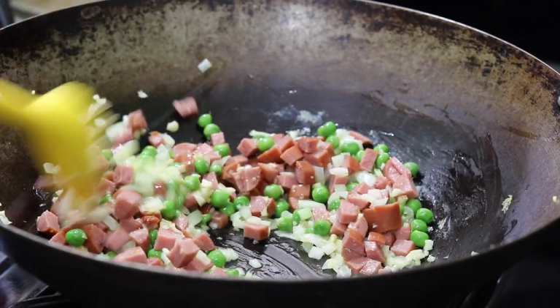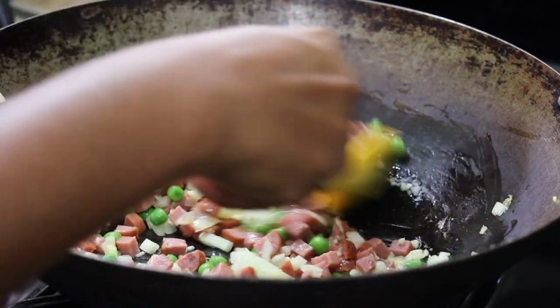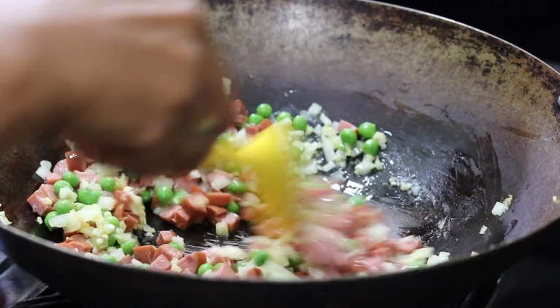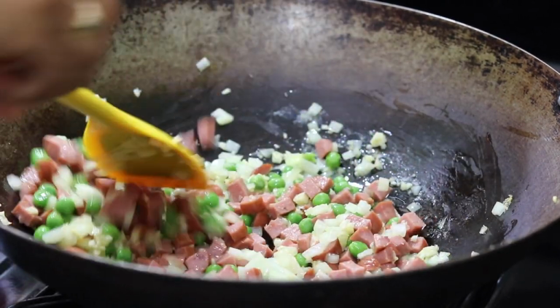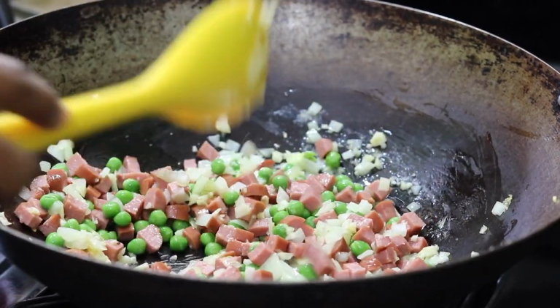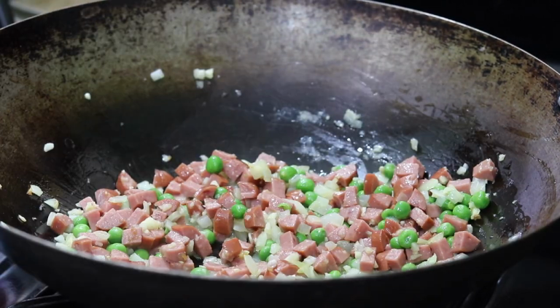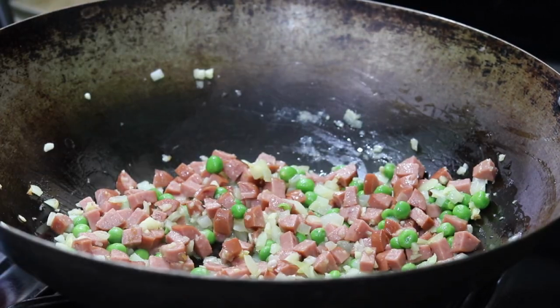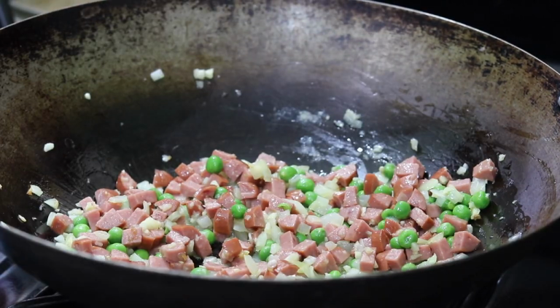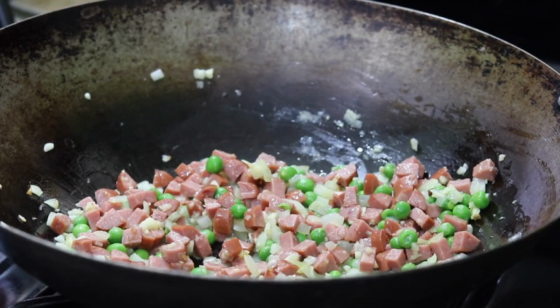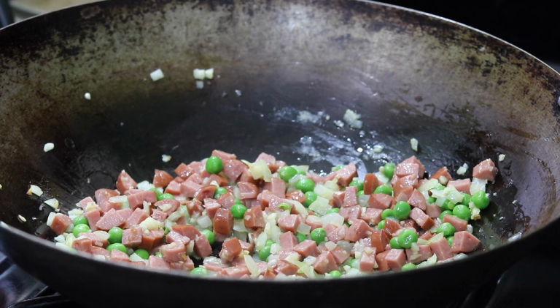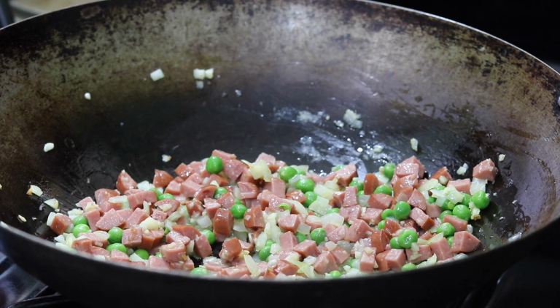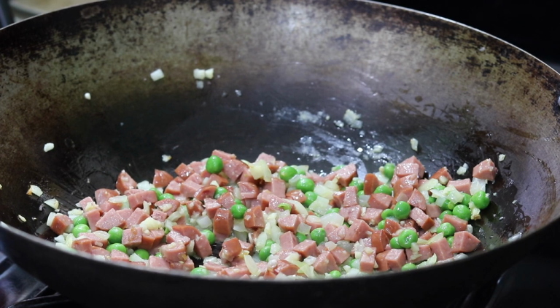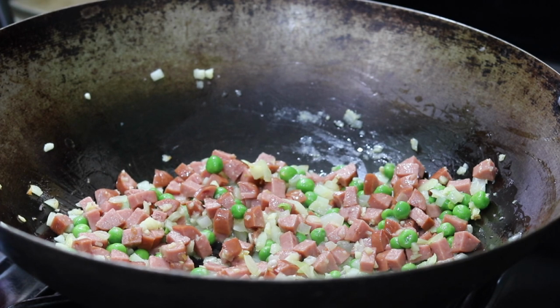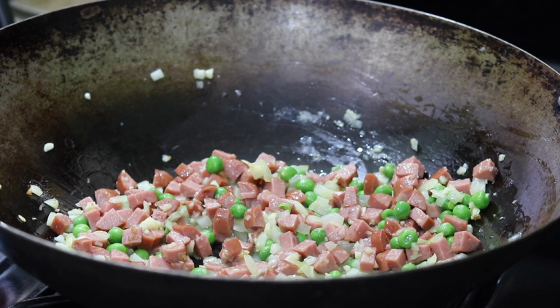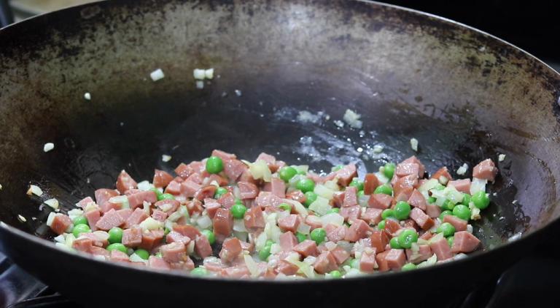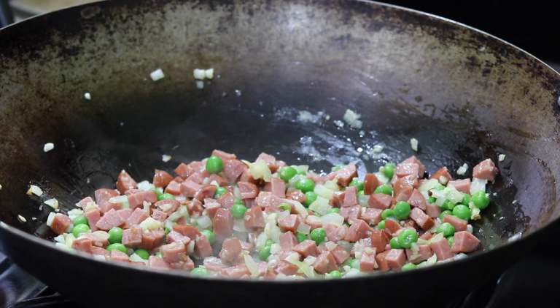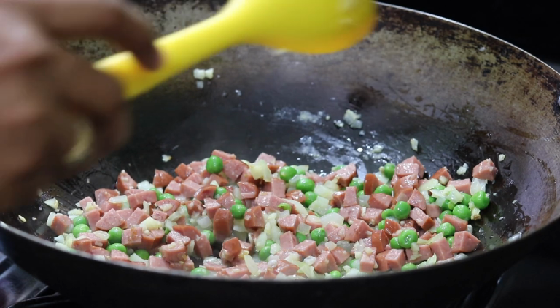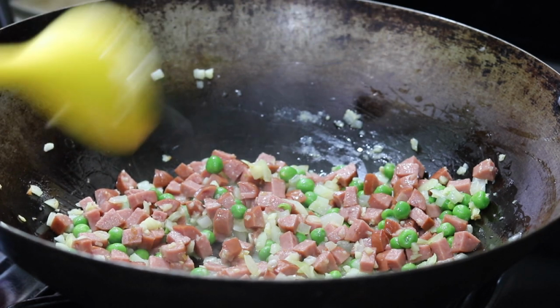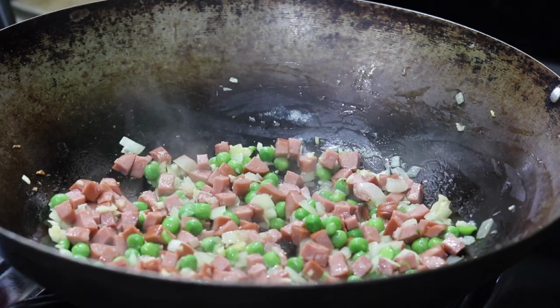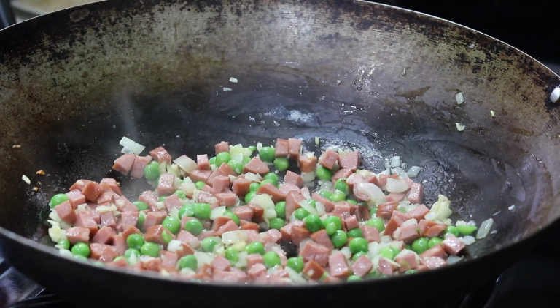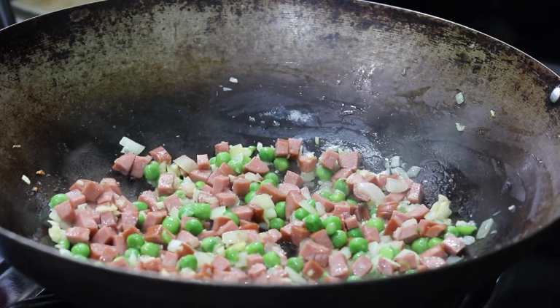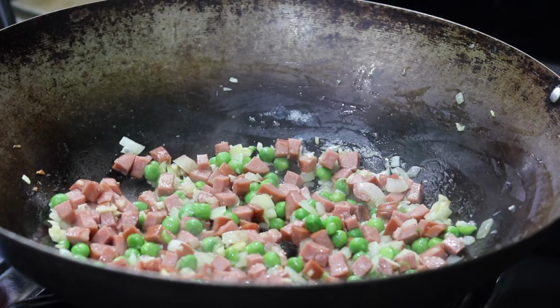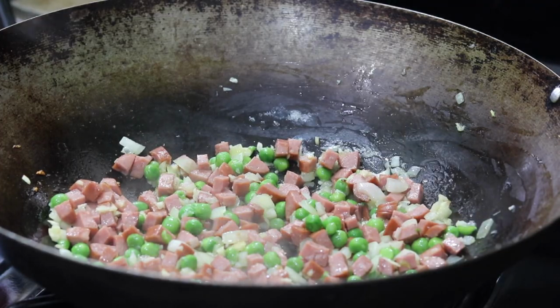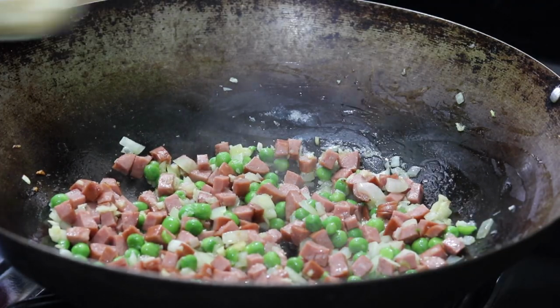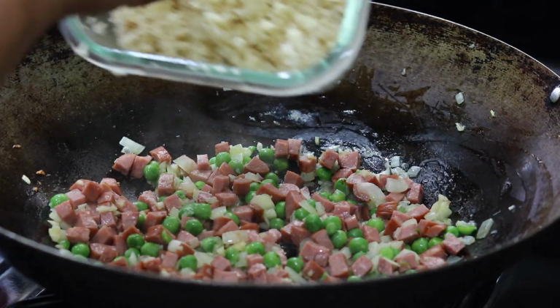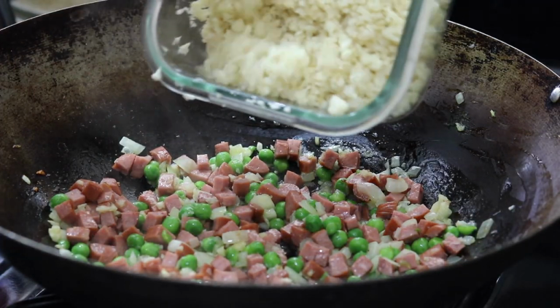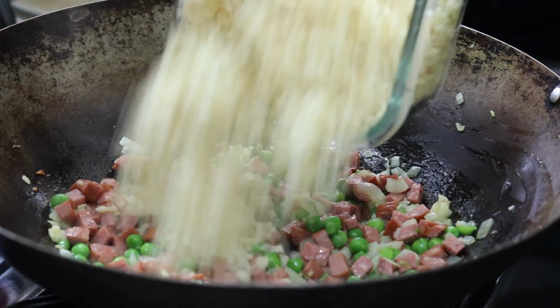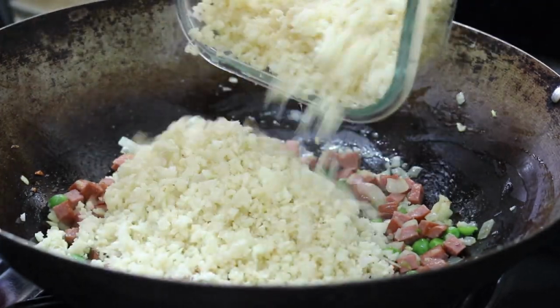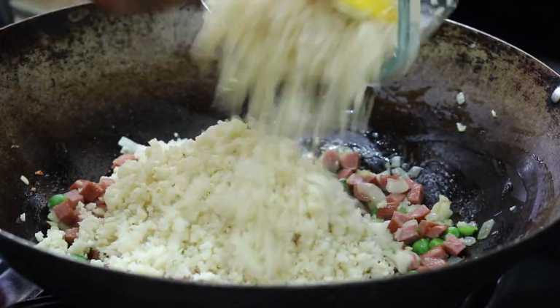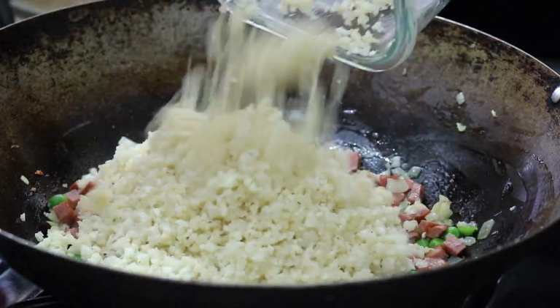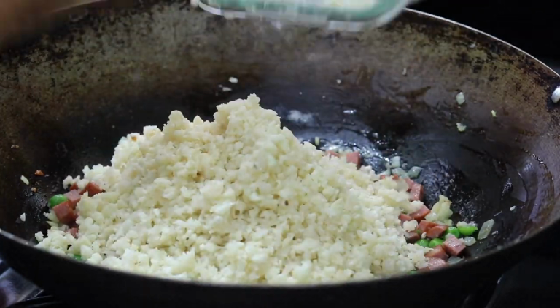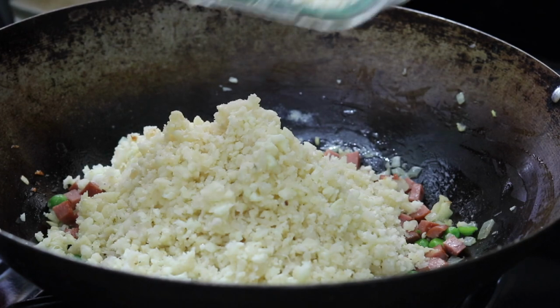You can add whatever sausage you choose — it can be beef, pork, or whatever you wish. You could even use bacon. Now I add my cauliflower rice and the eggs back in.